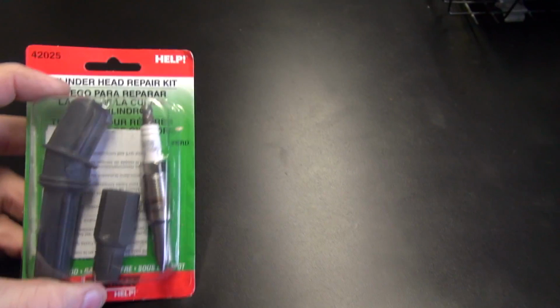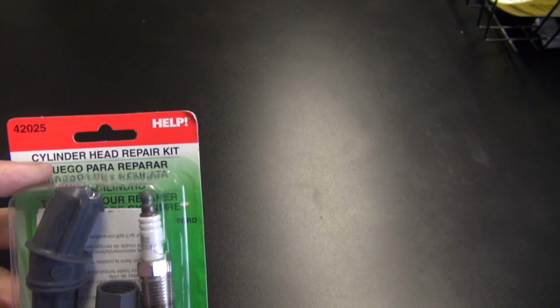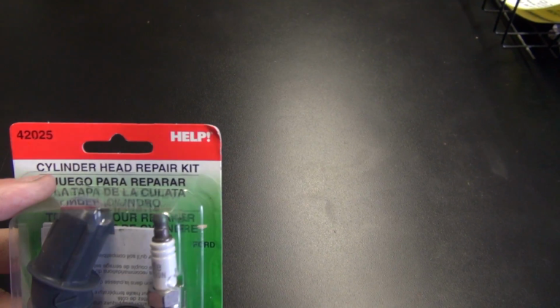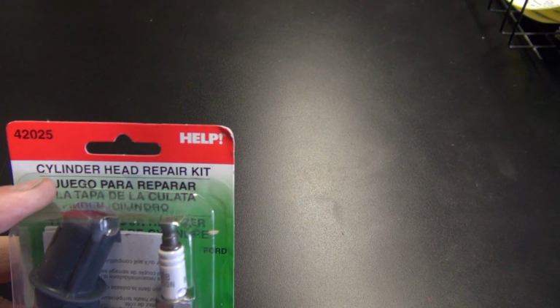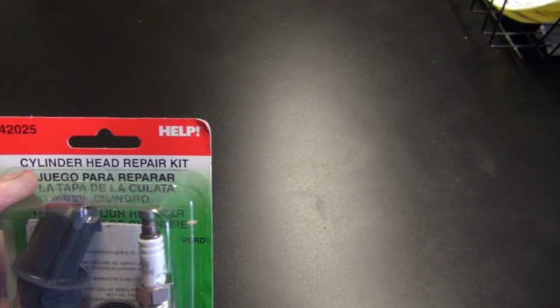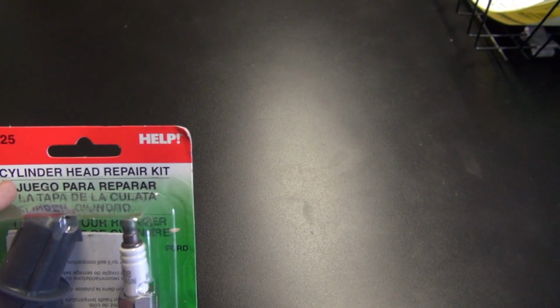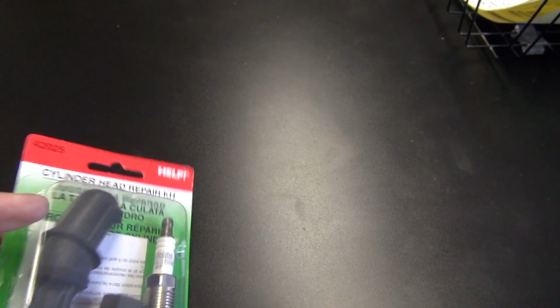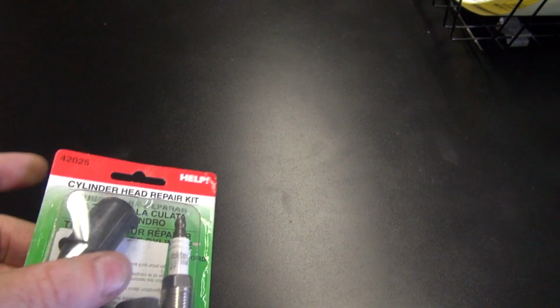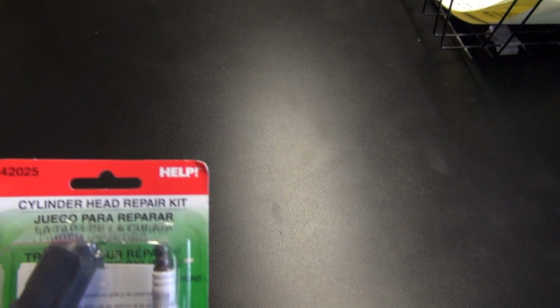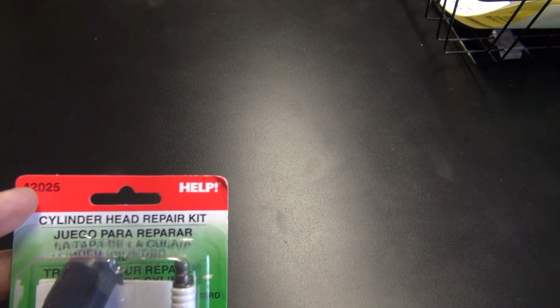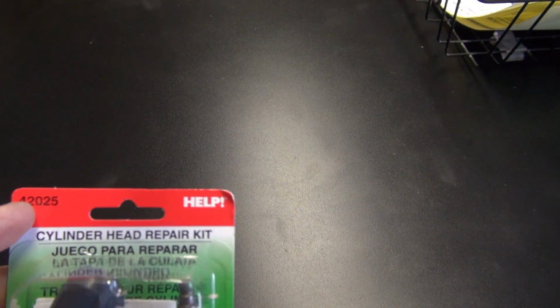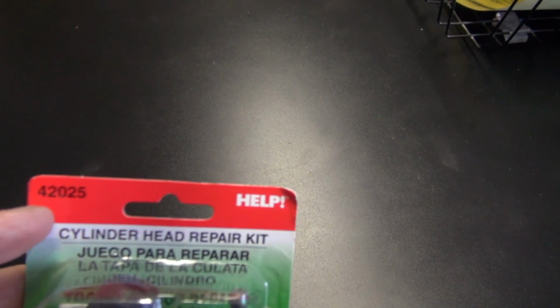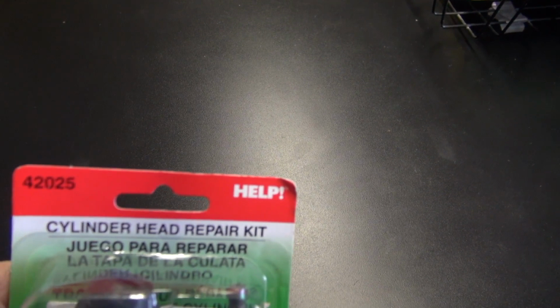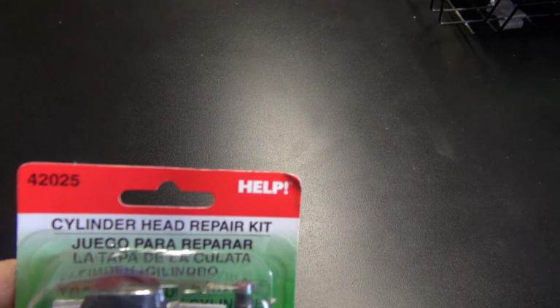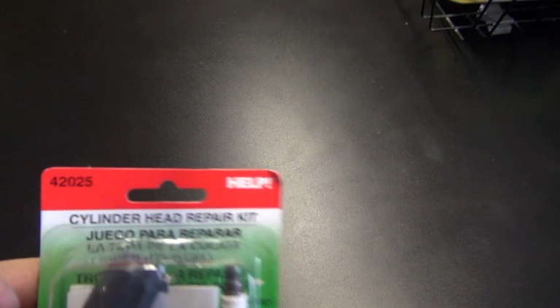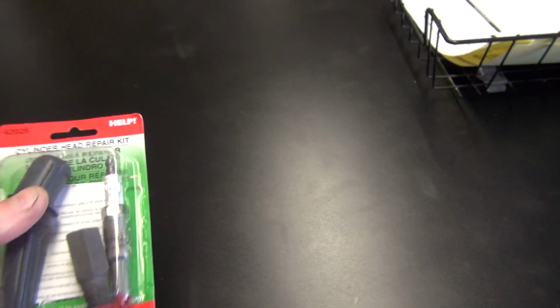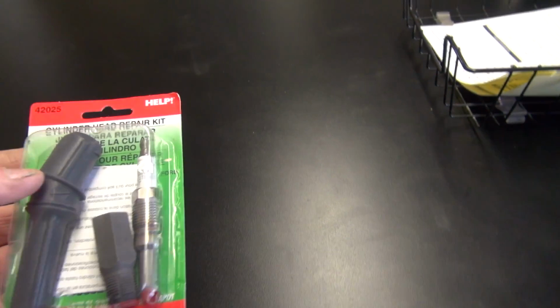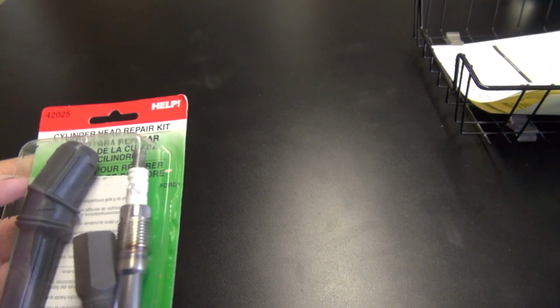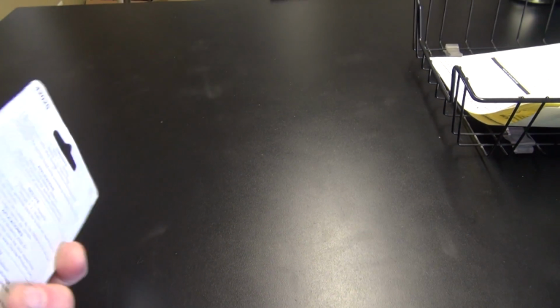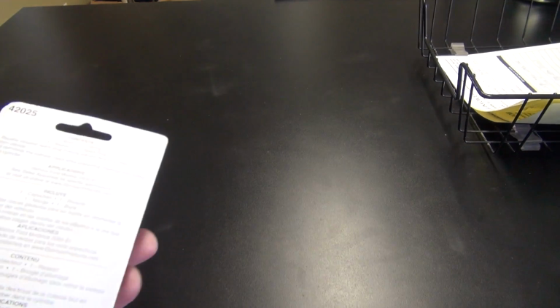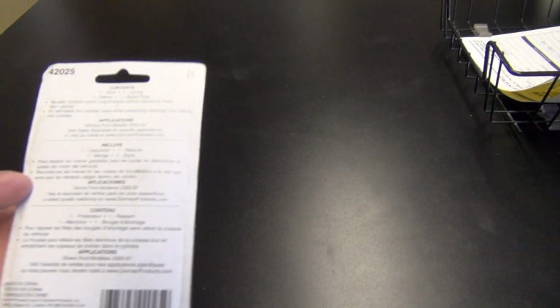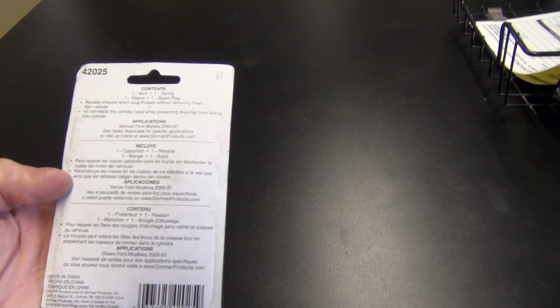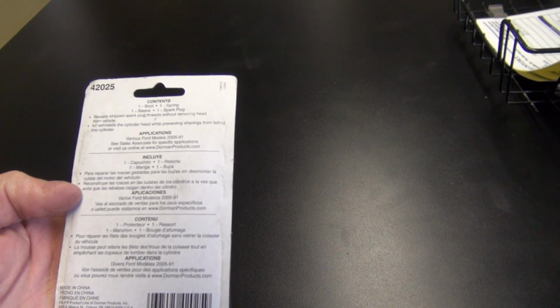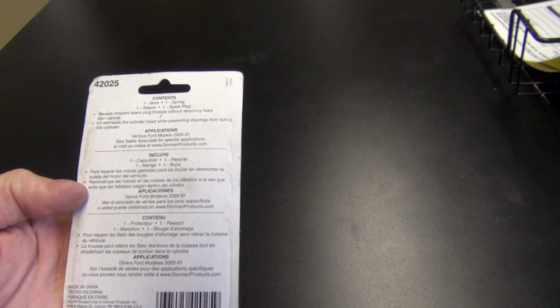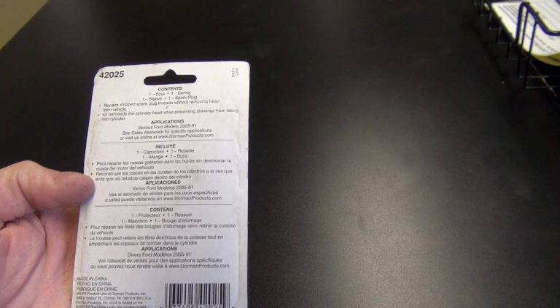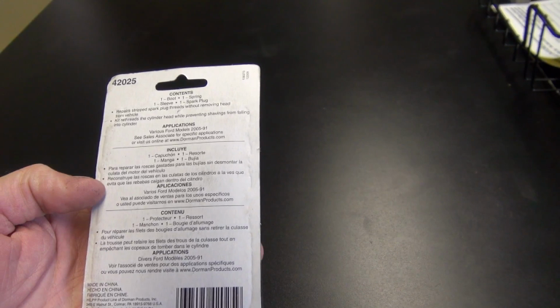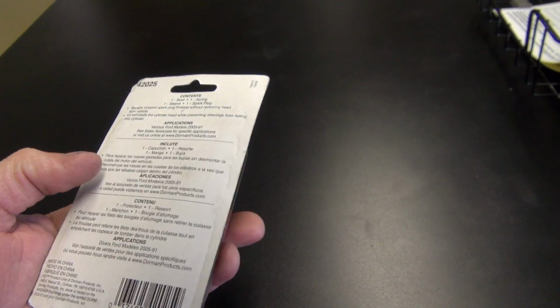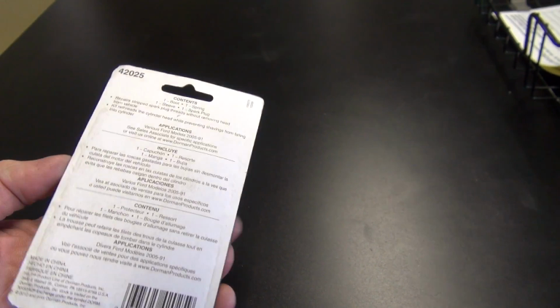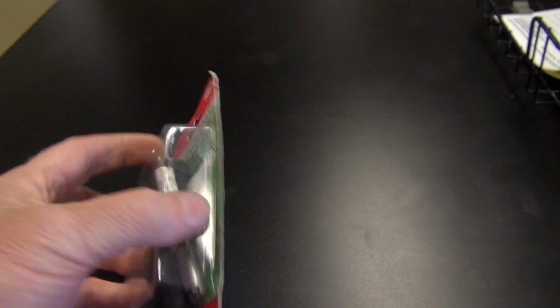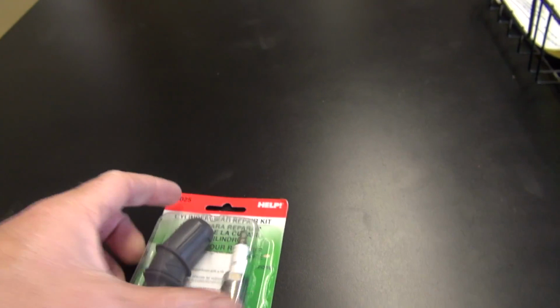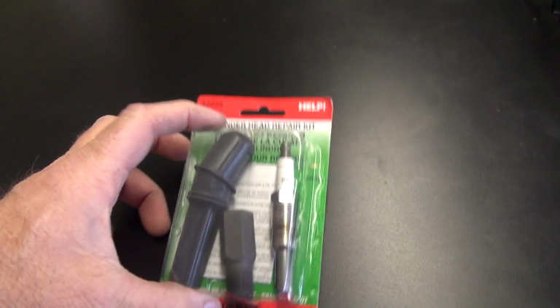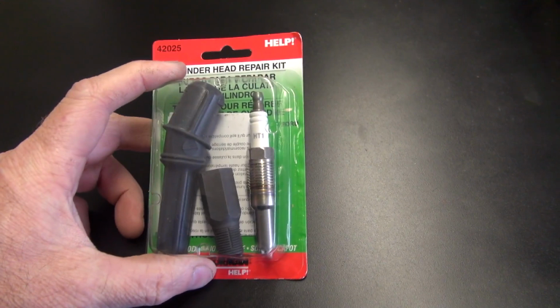This right here is a cylinder head repair kit. It's under the help section in most auto parts stores. You can see the part number is 42025. This is for Fords from 1991 to 2005 that have the hemi-type head.